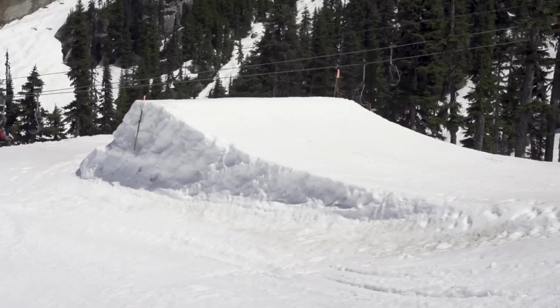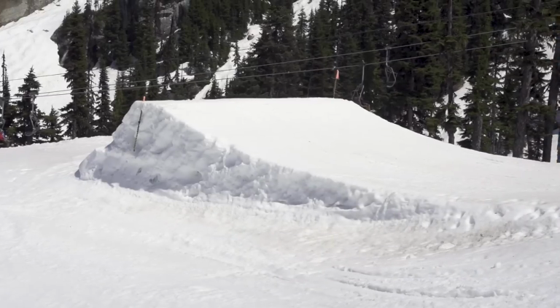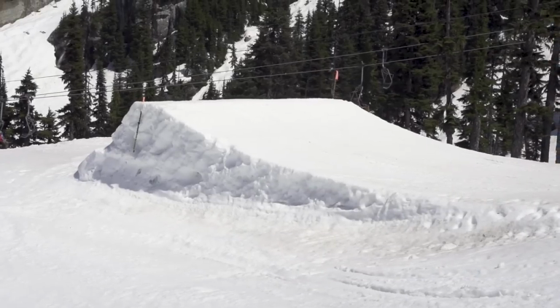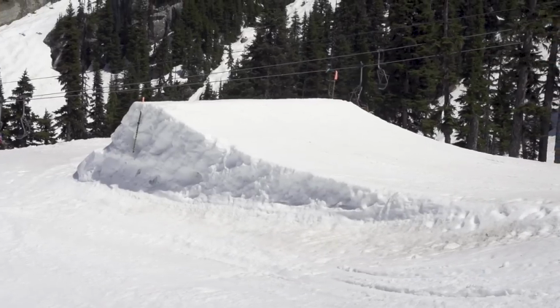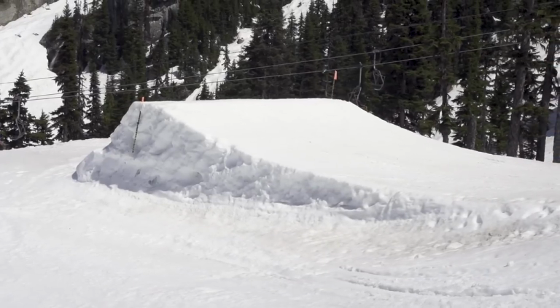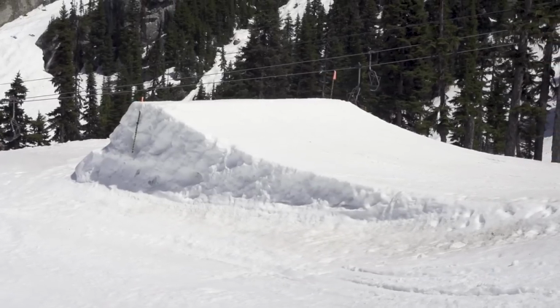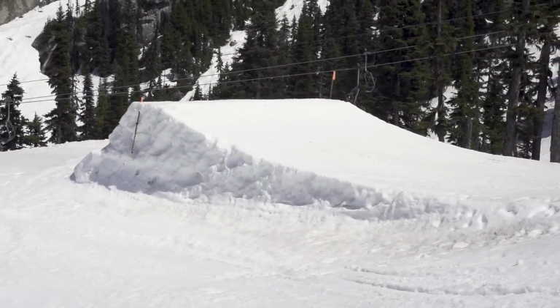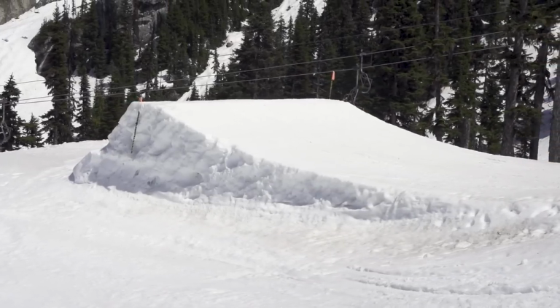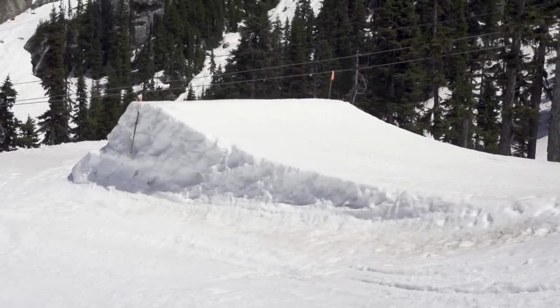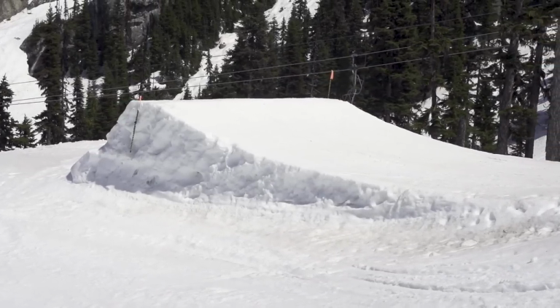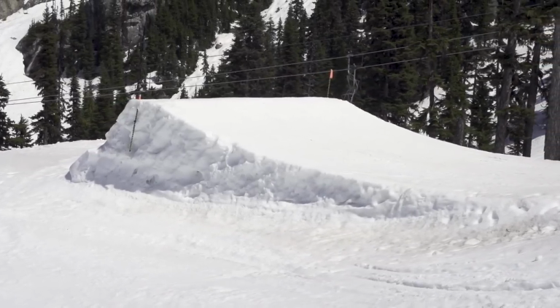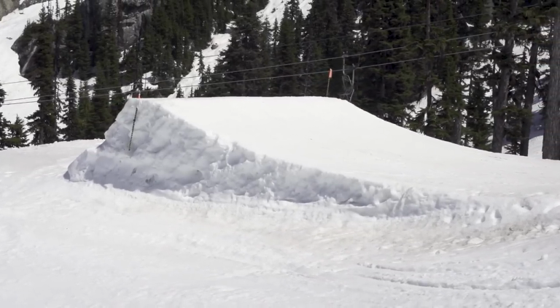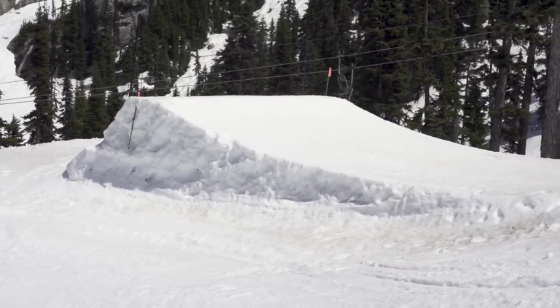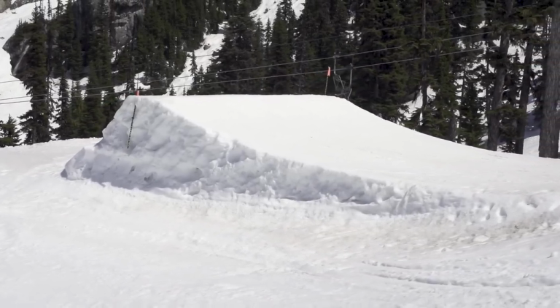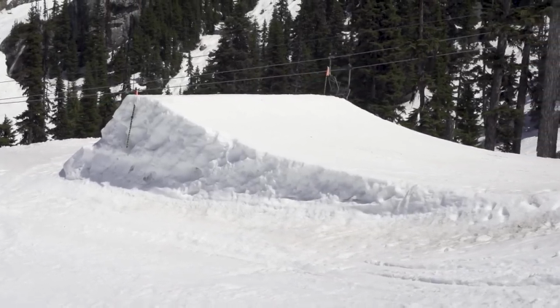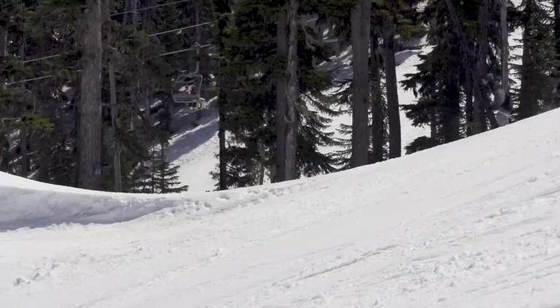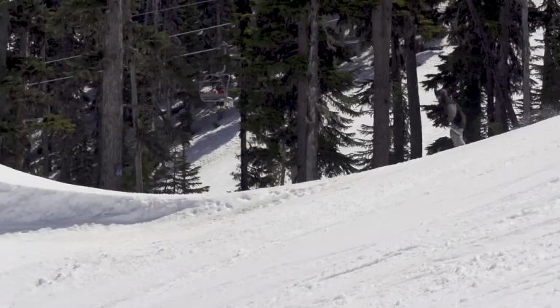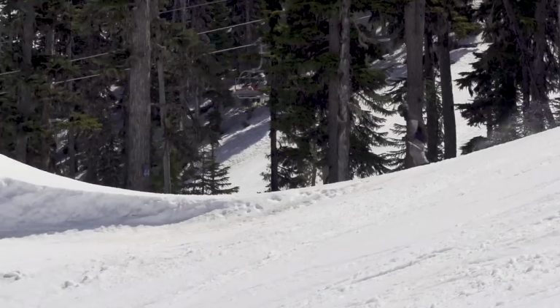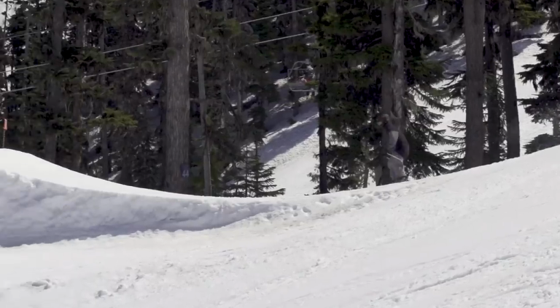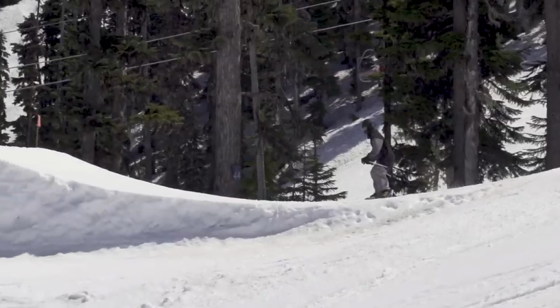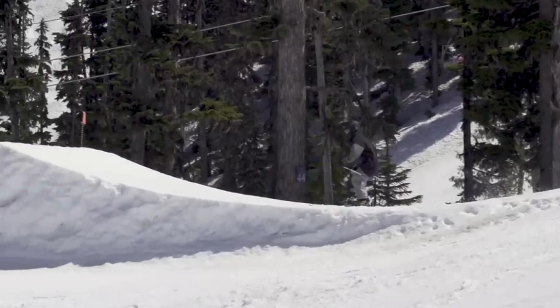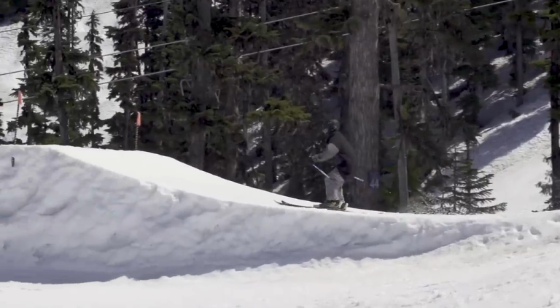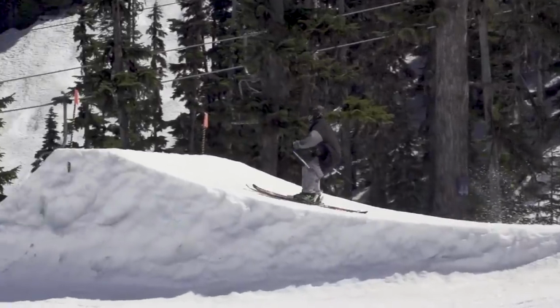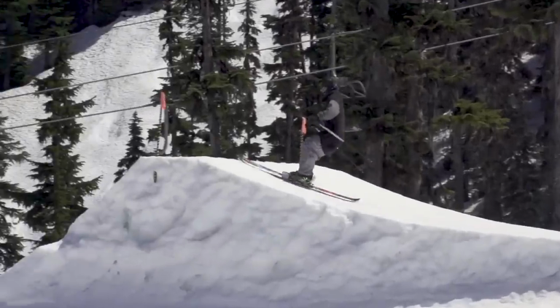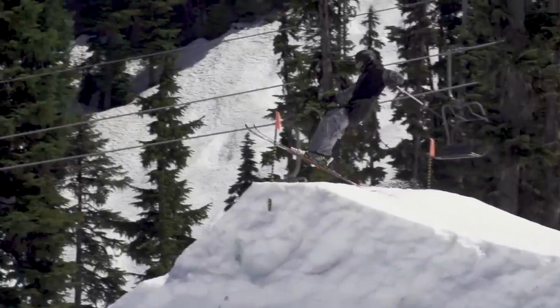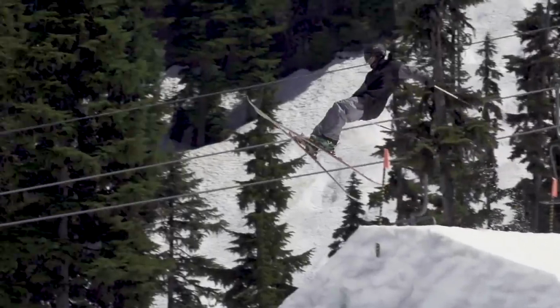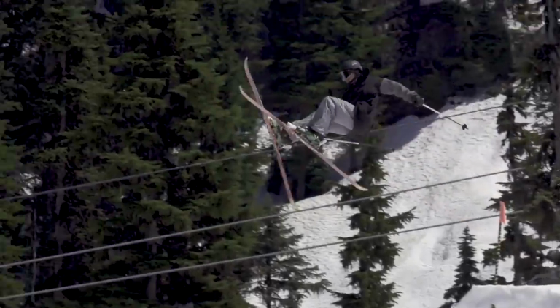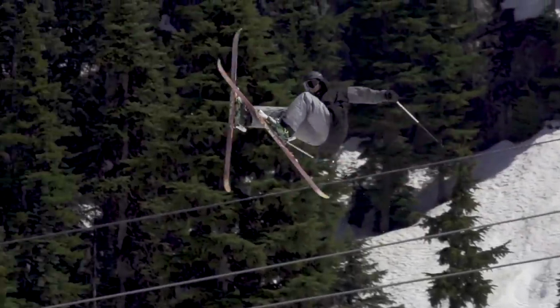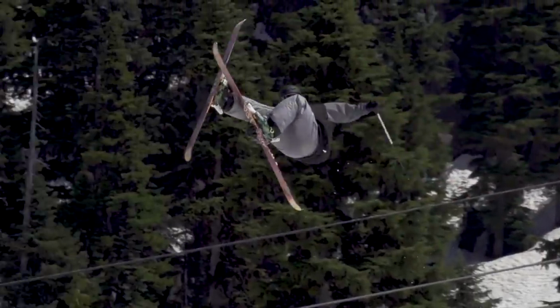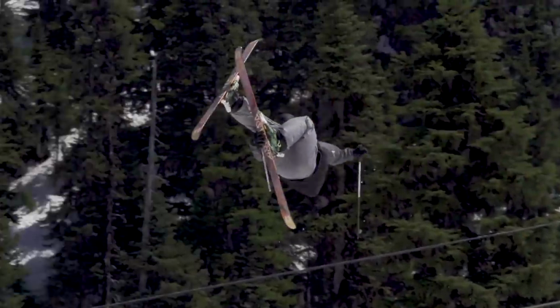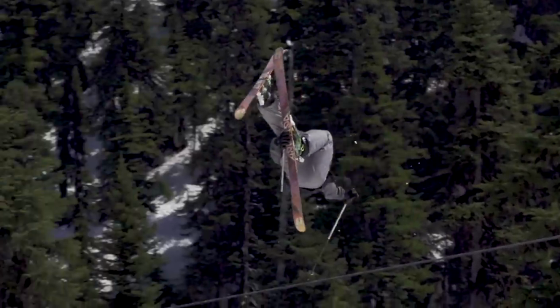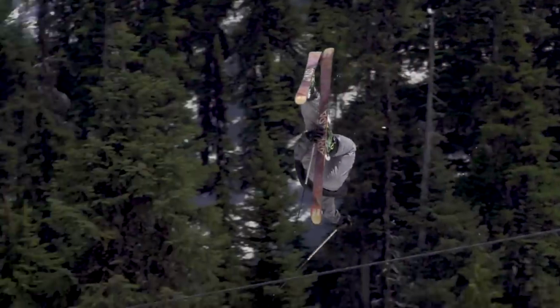Finding a jump with a steeper lip will help get it over for your first ones. Maximizing your pop is all about body position over your skis. With a strong pop comes more control.